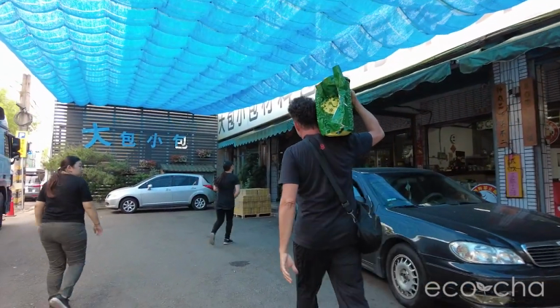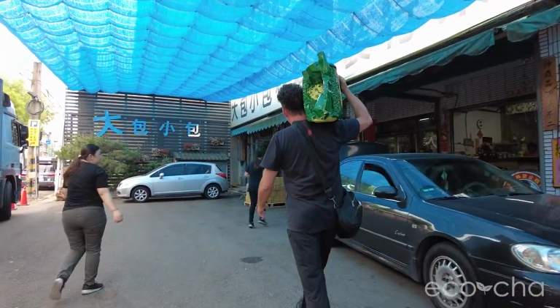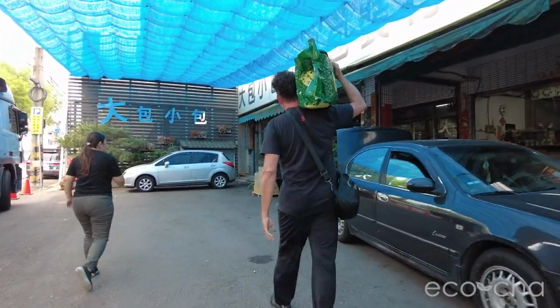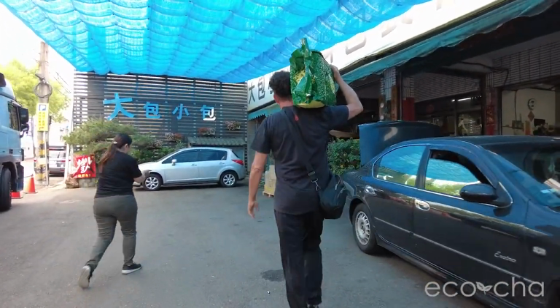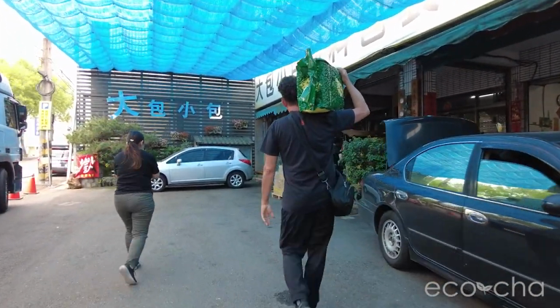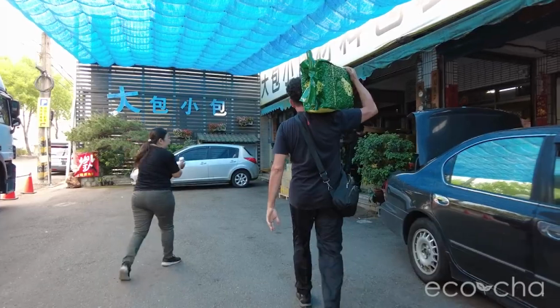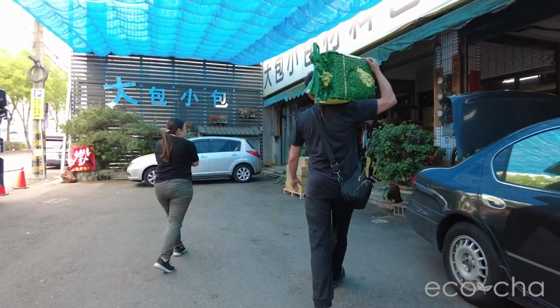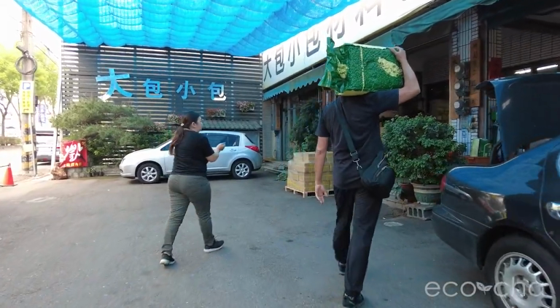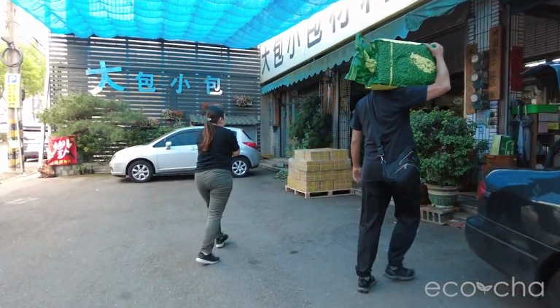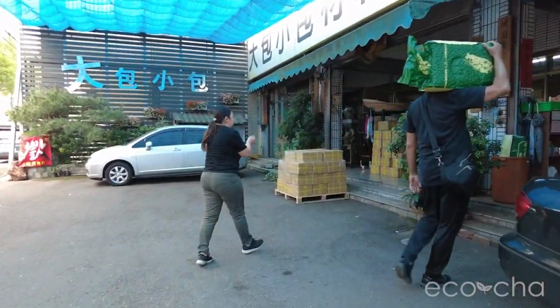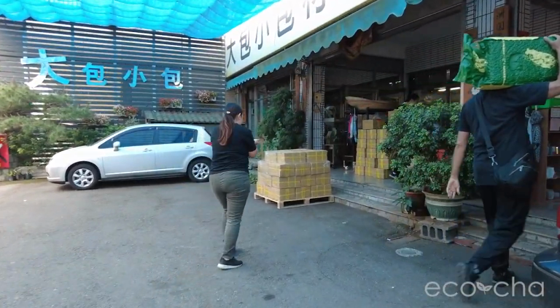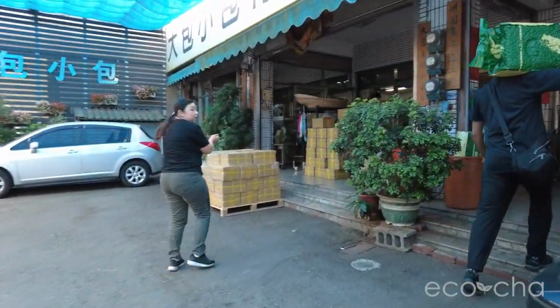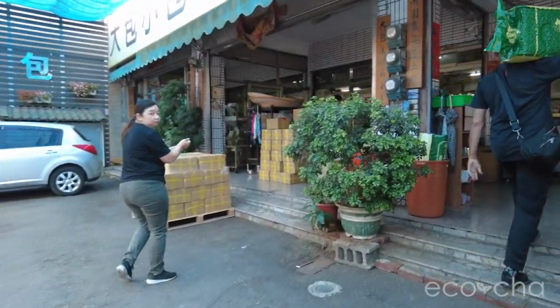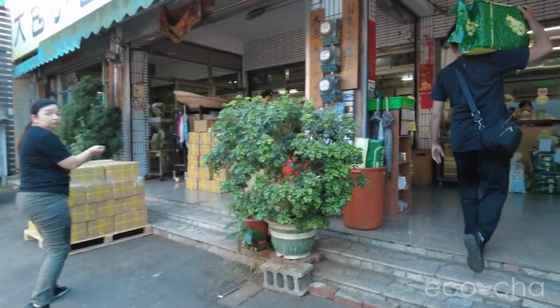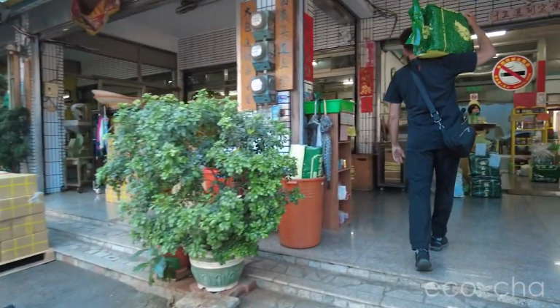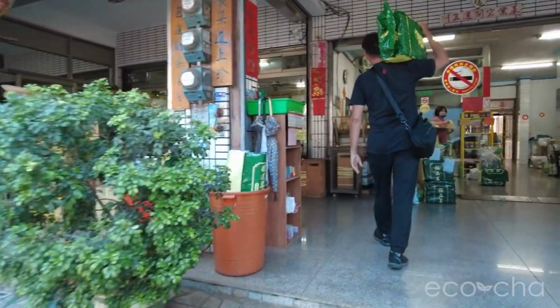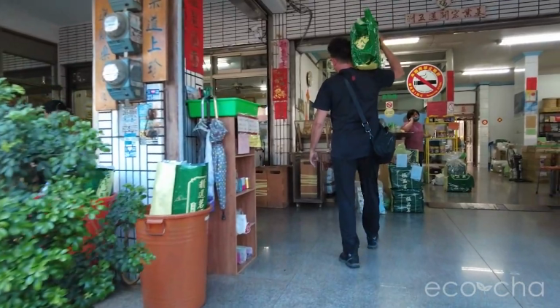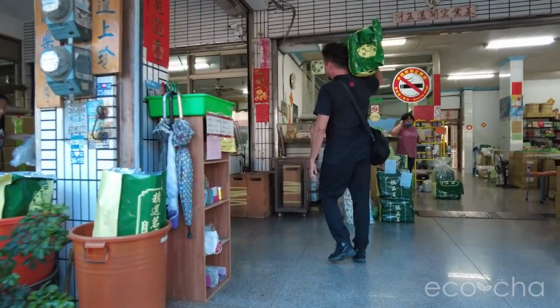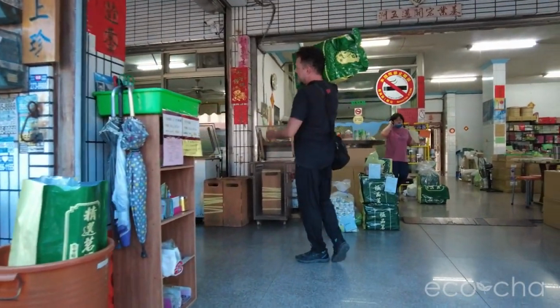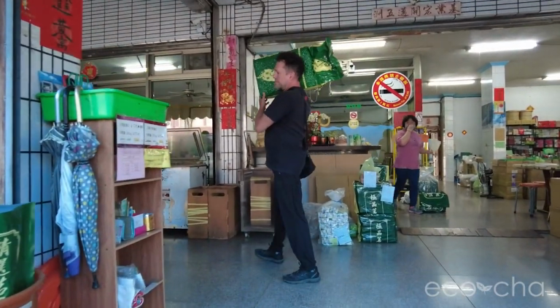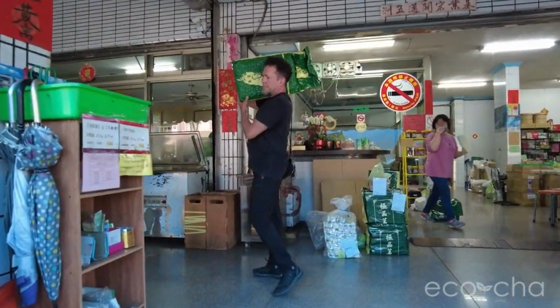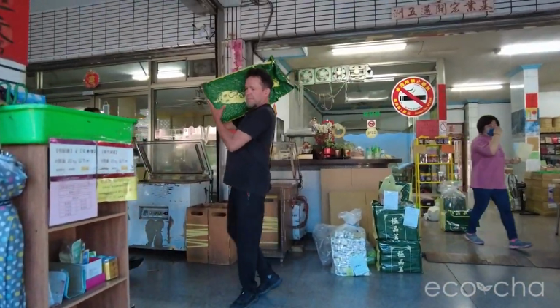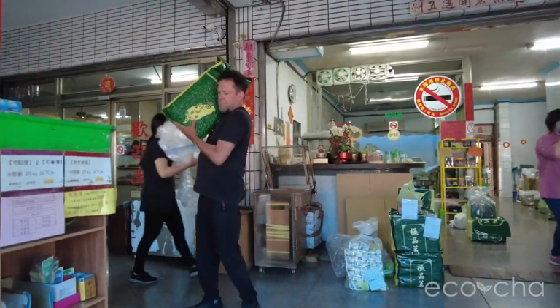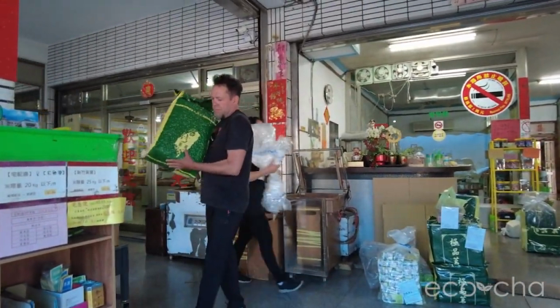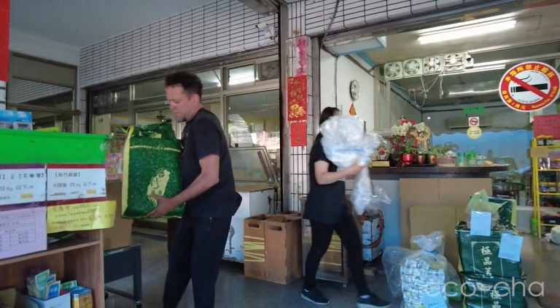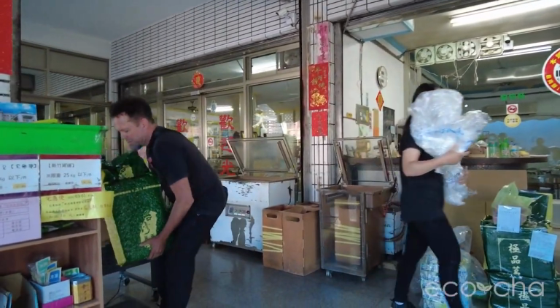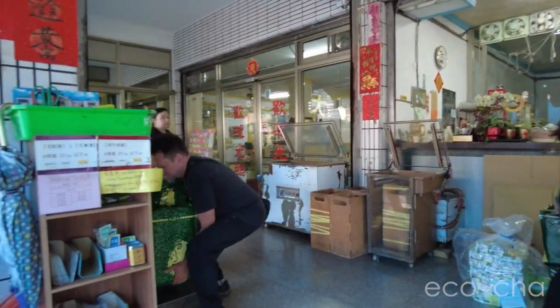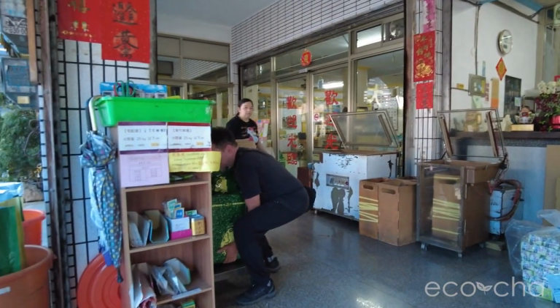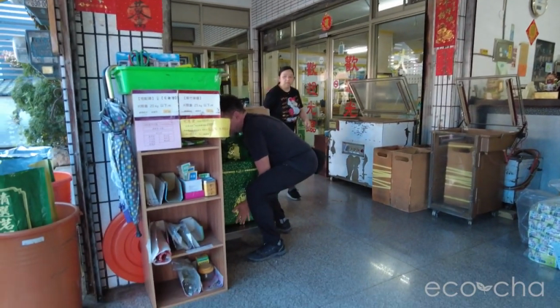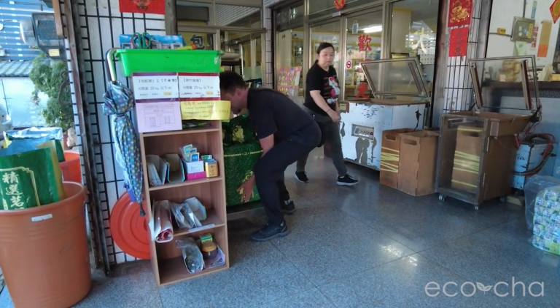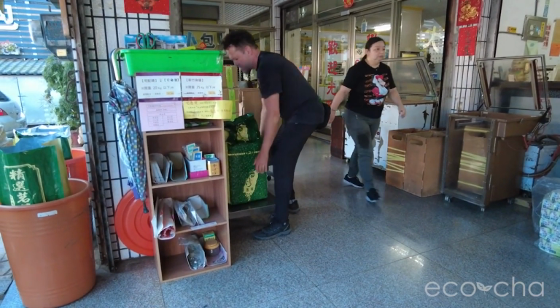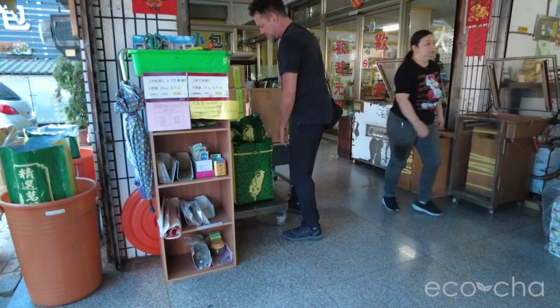The unit of measurement in Taiwan is called a Jin in Chinese, and one Jin is 600 grams, which can be divided into 16 units, or 16 37.5-gram units.